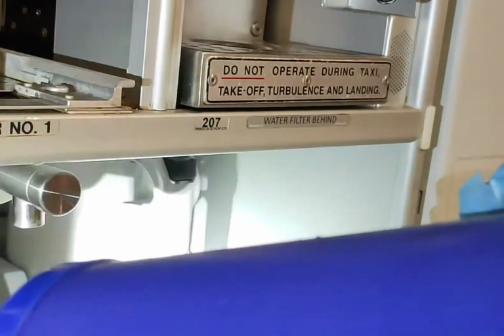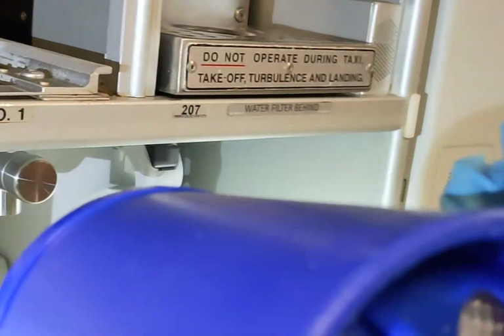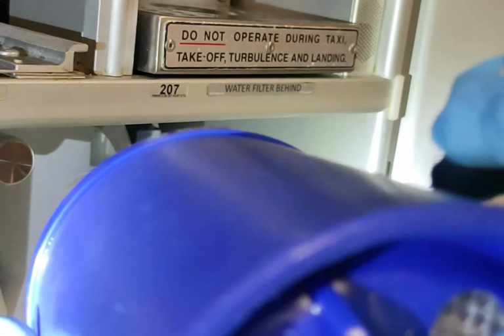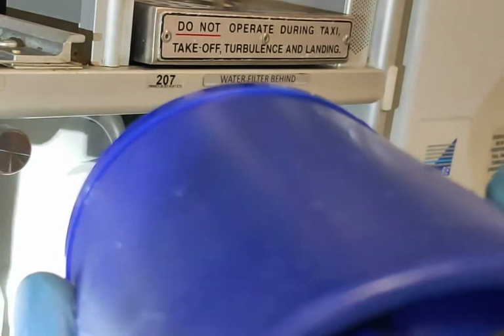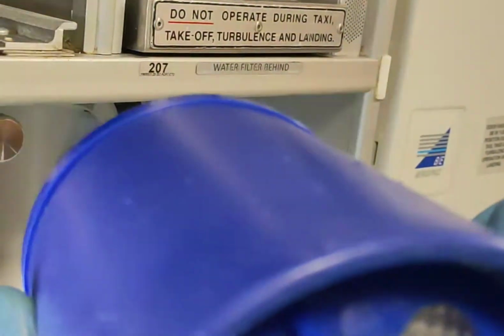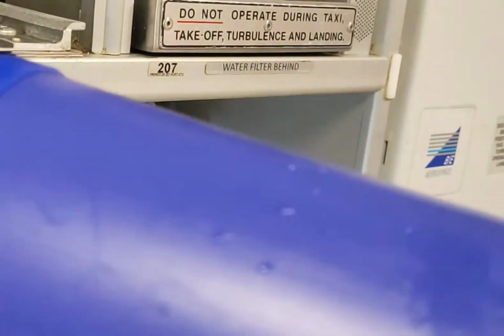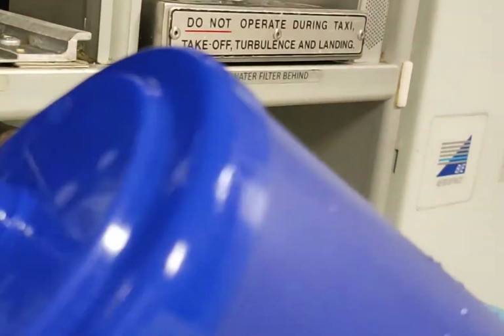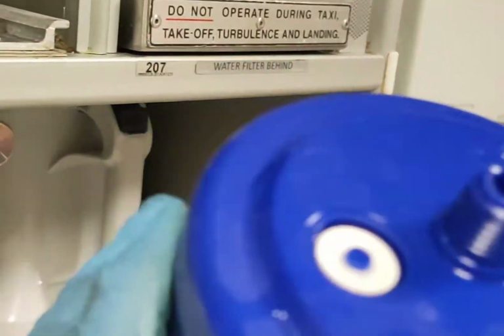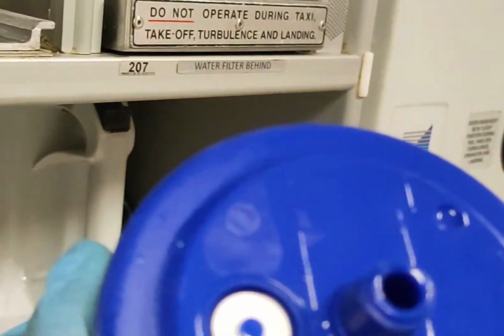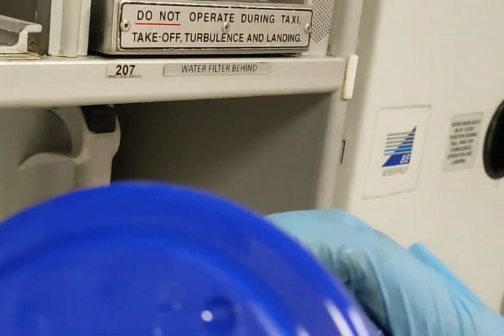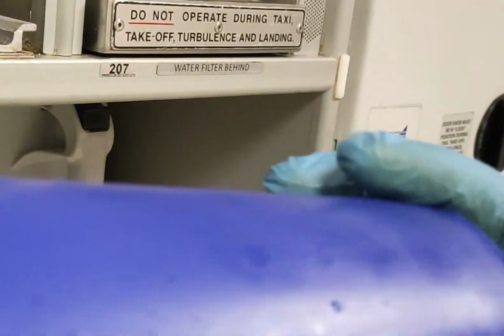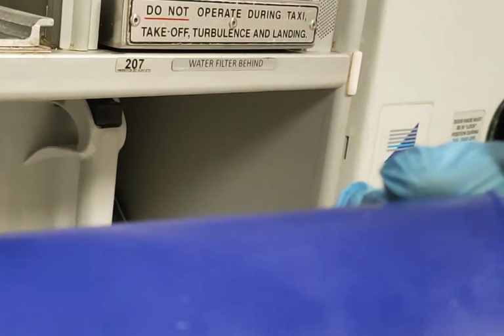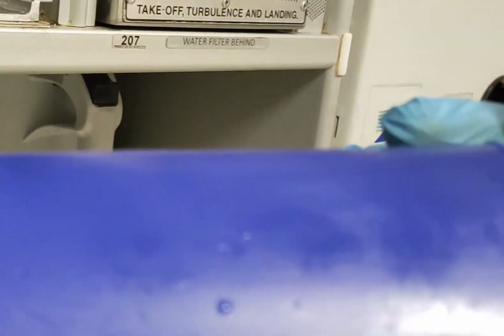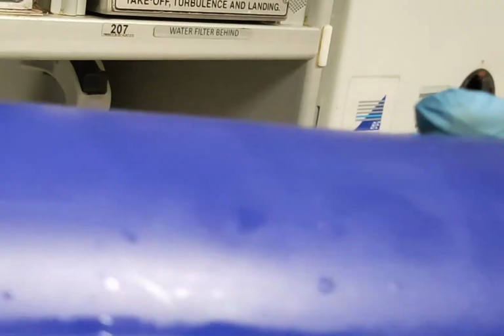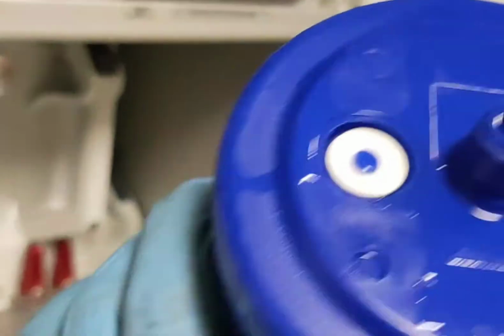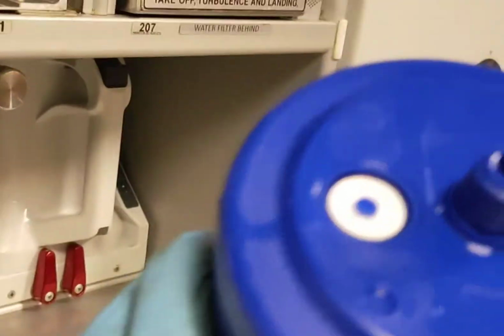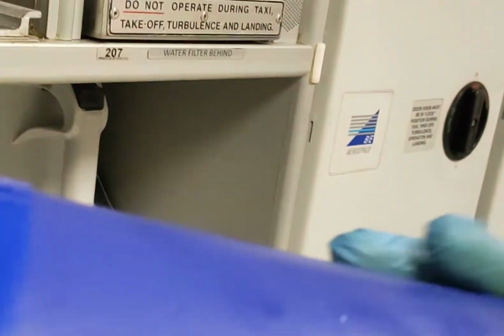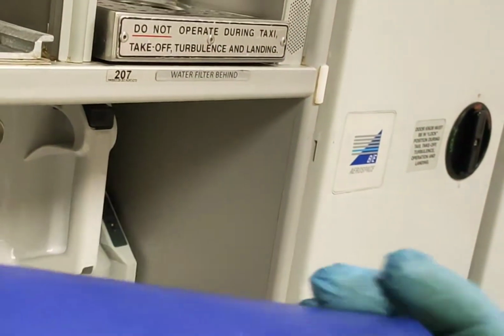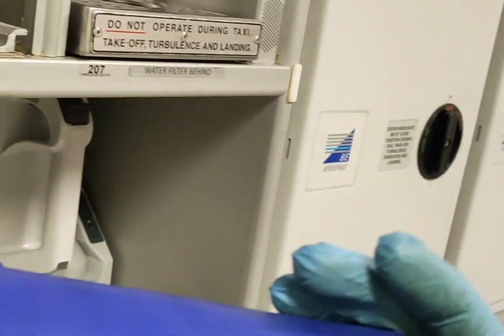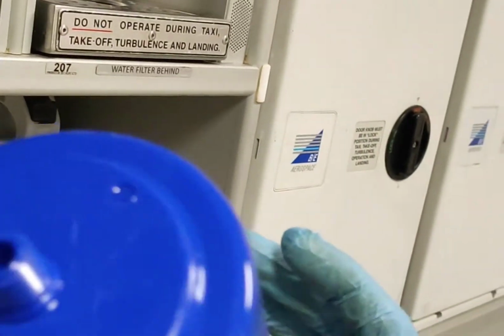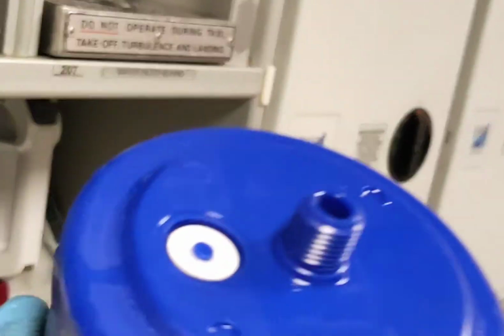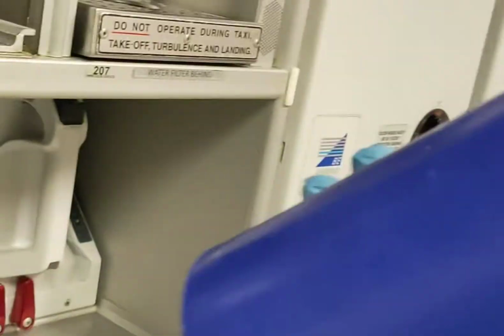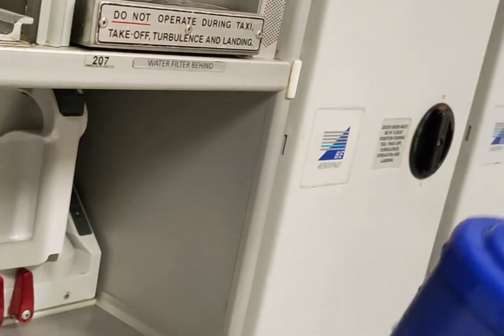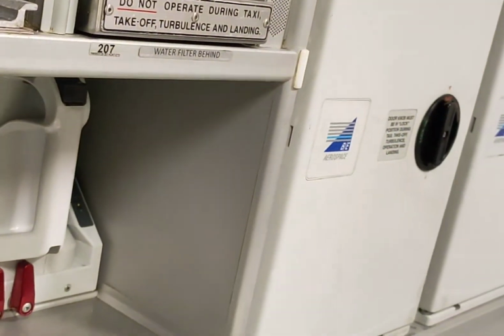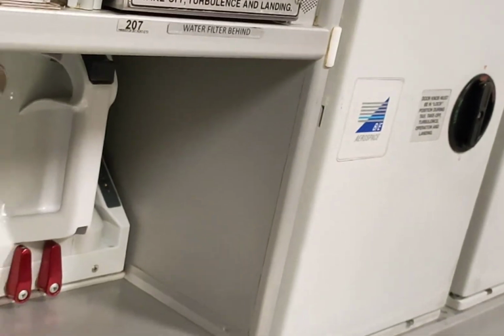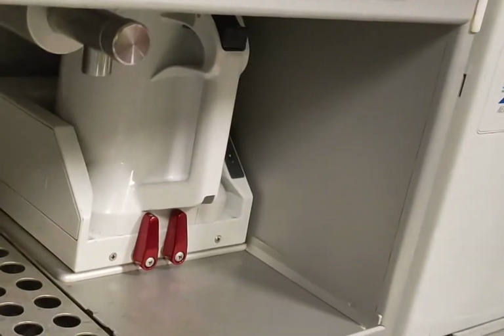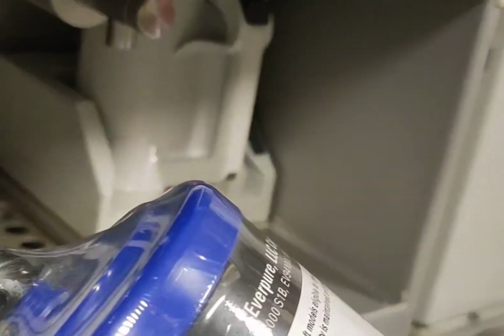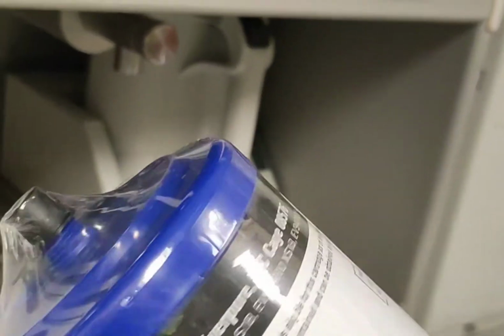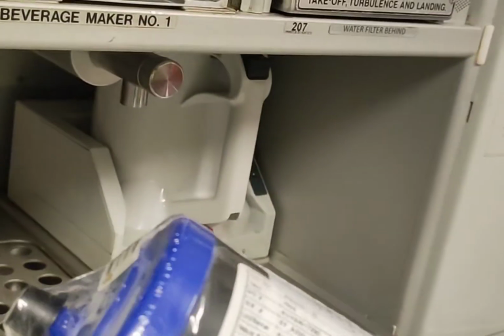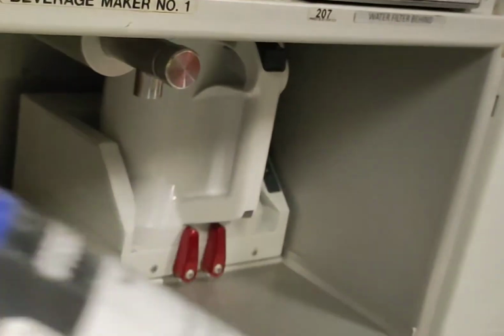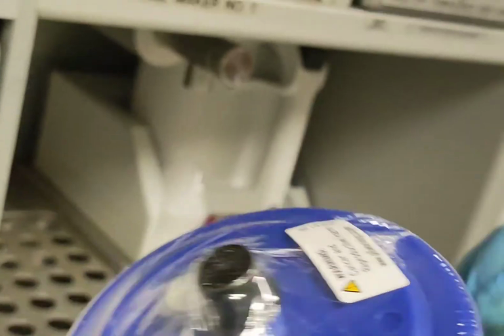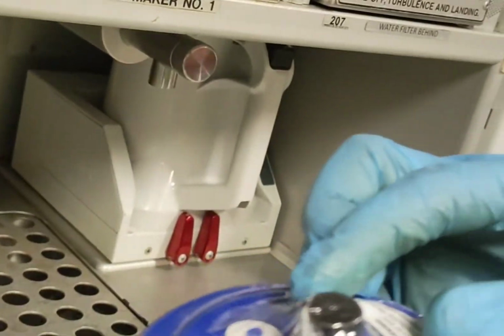It has a wire mesh, so once you remove the filter you cannot put it back — you have to put in a new filter. You can't reuse it, so discard this one. We have a new filter, and now we will put it back.